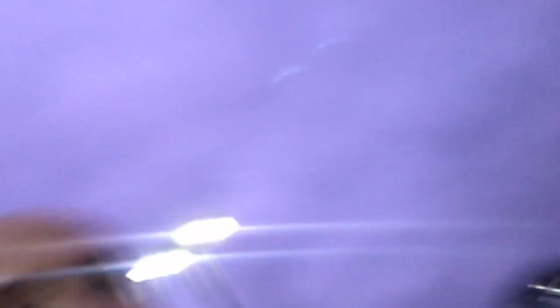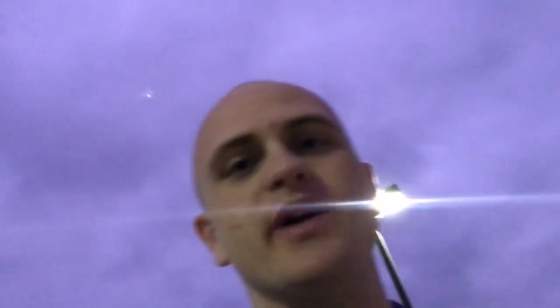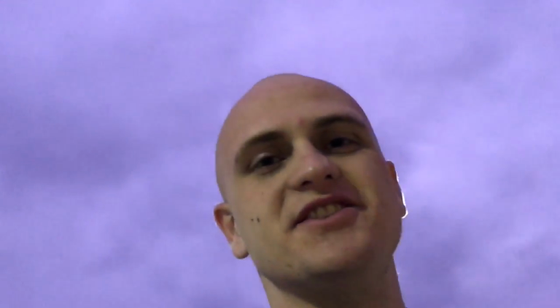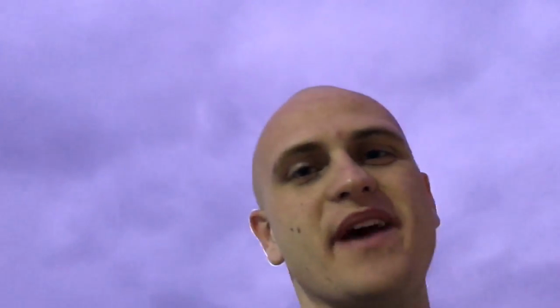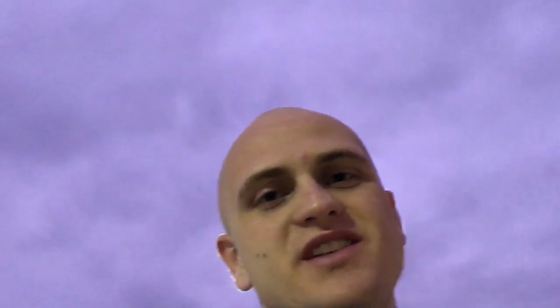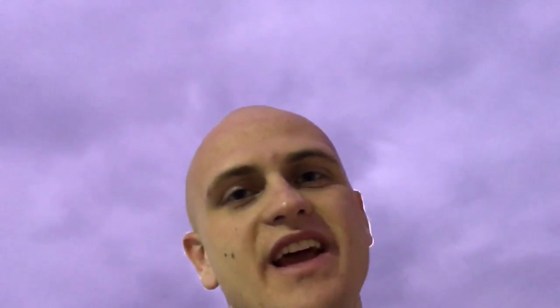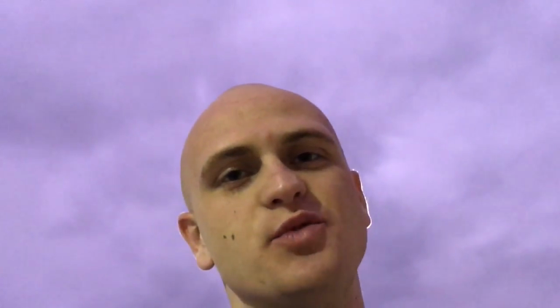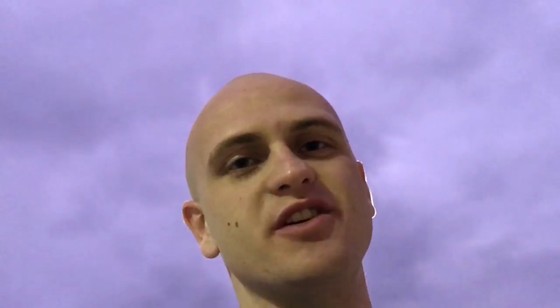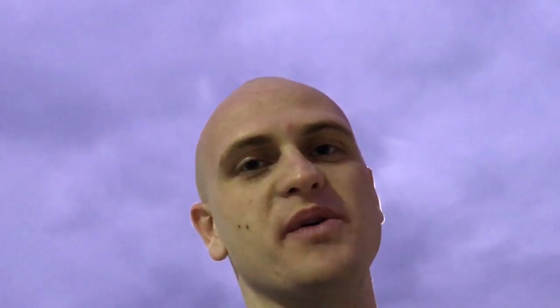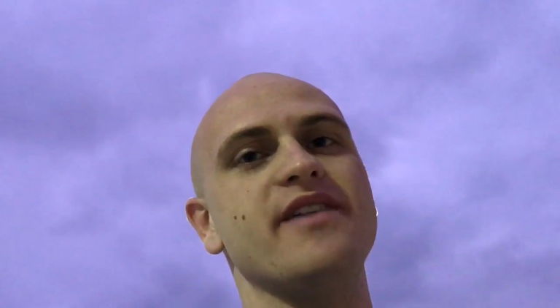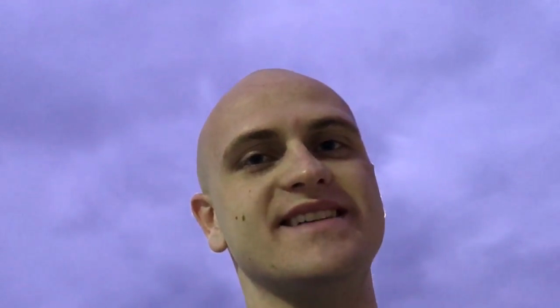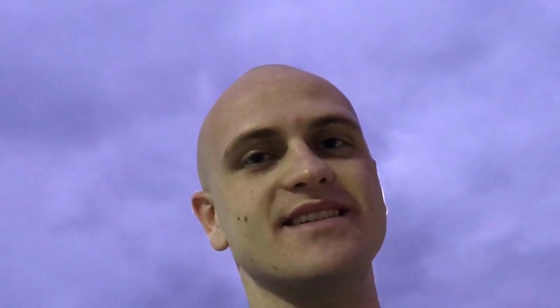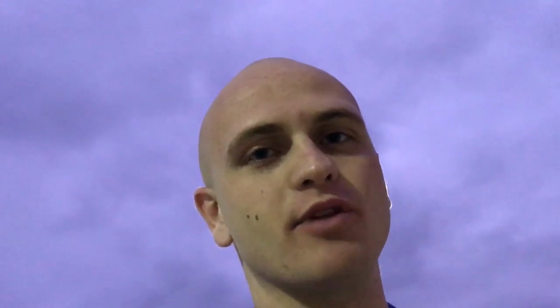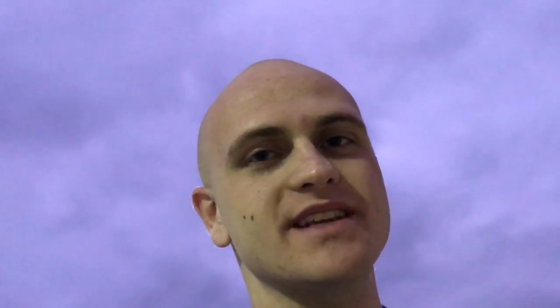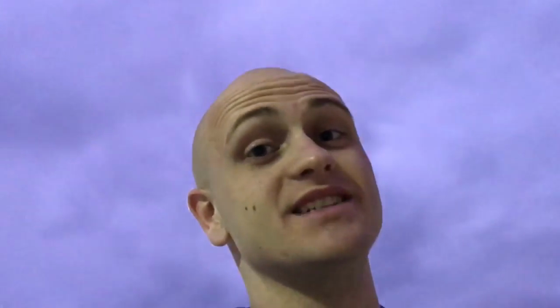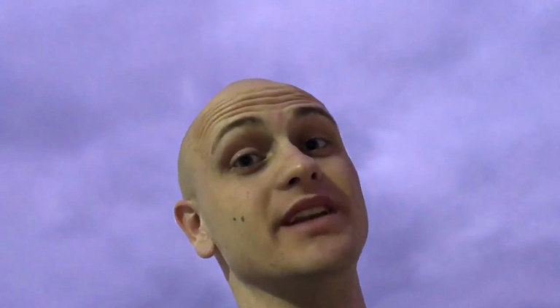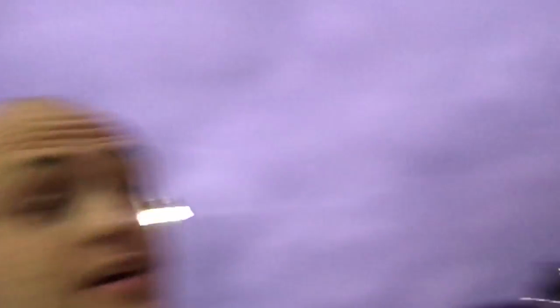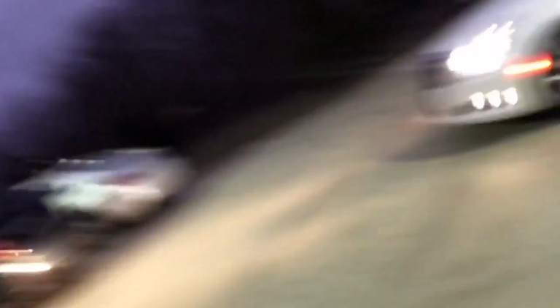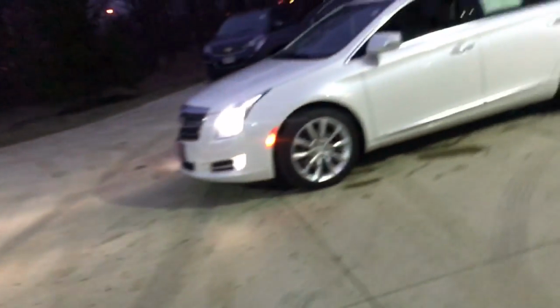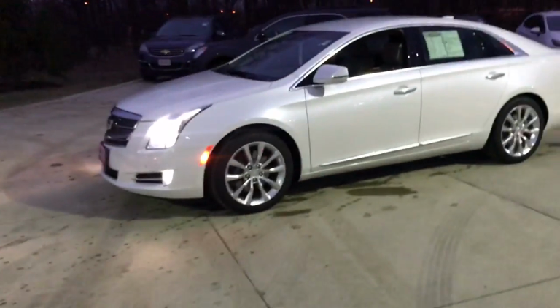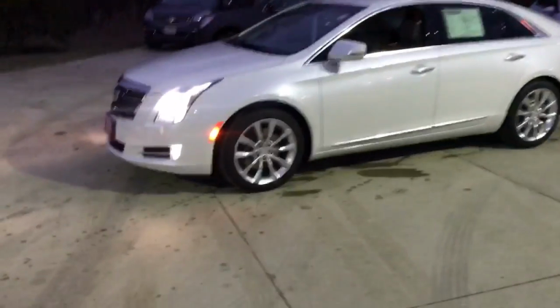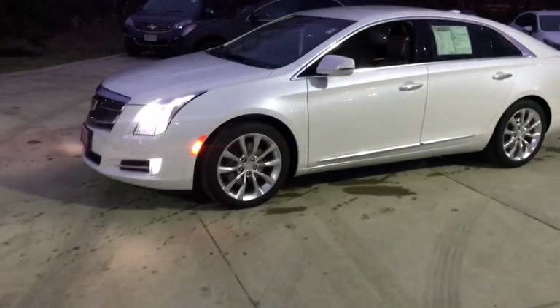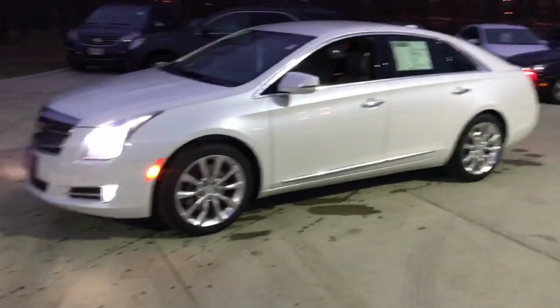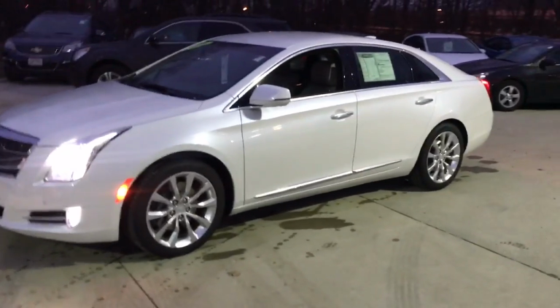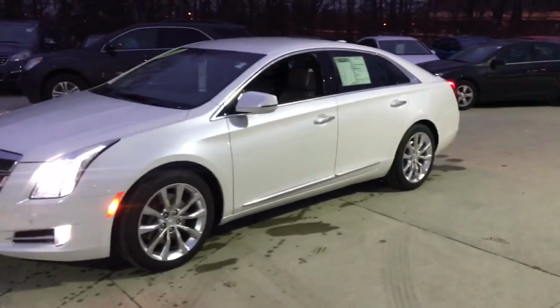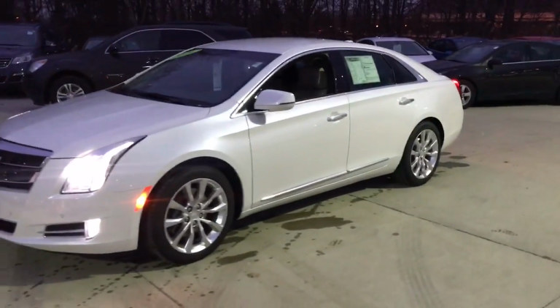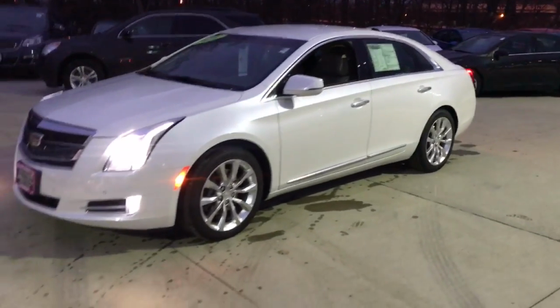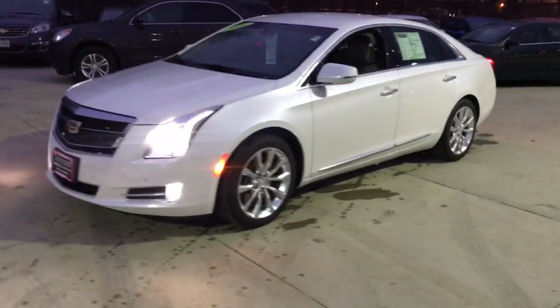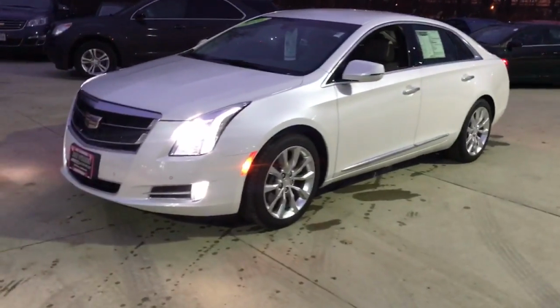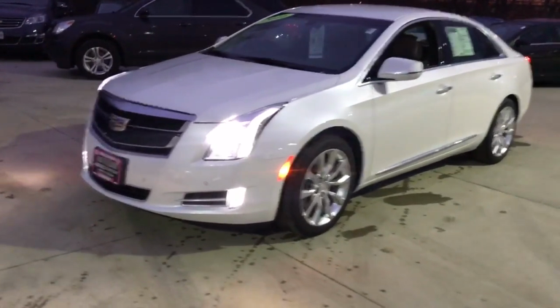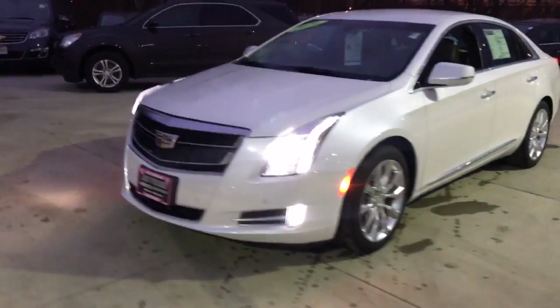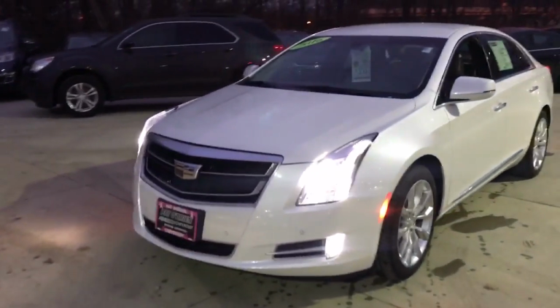Hi Joanna, this is Jeff from Paddlebriant Chevrolet. I just wanted to show you a walkaround video on the XTS like I promised. It's actually a really pretty car. It is in the iconic Cadillac Pearl — really pretty color.